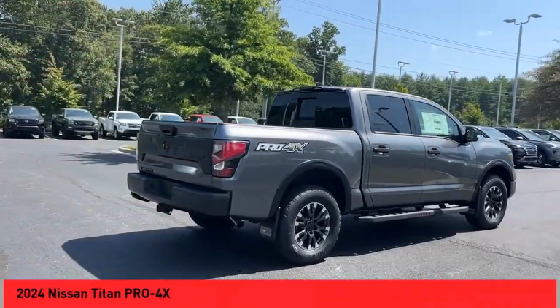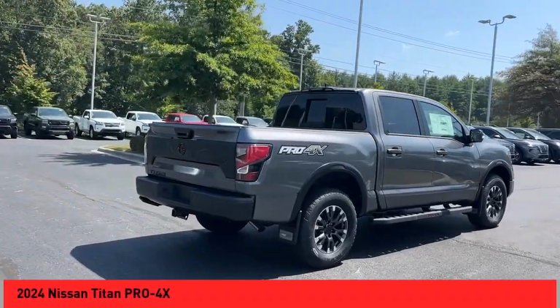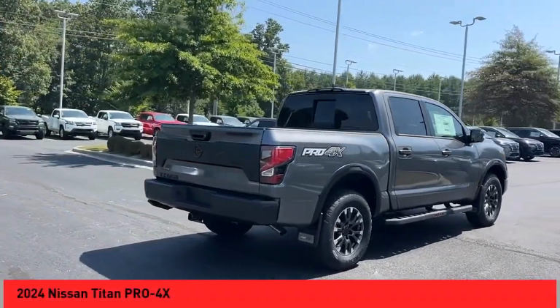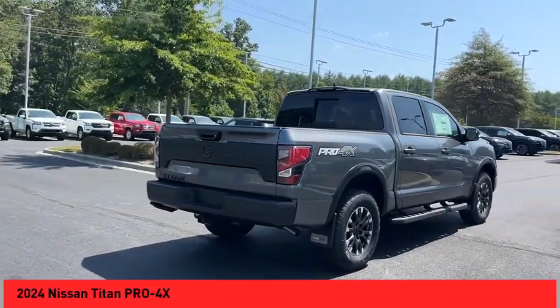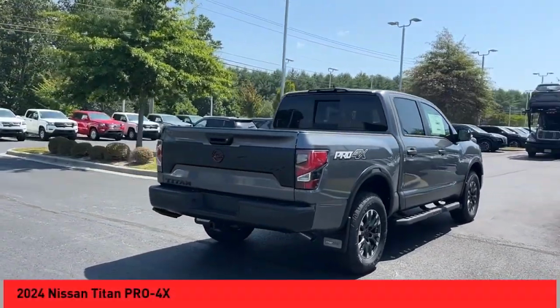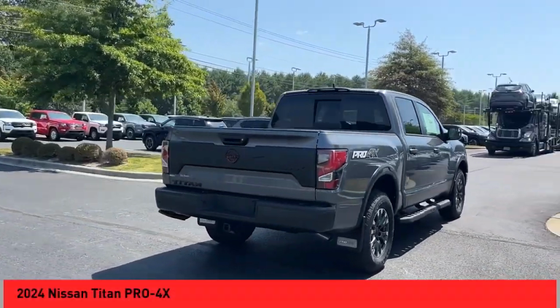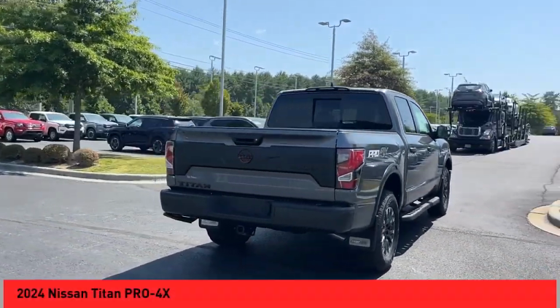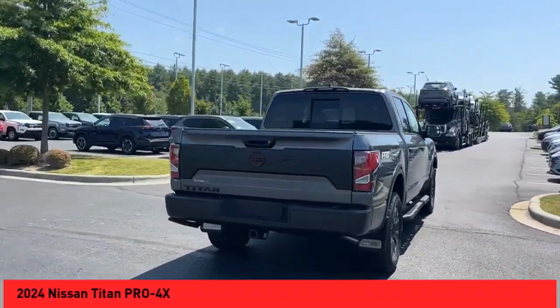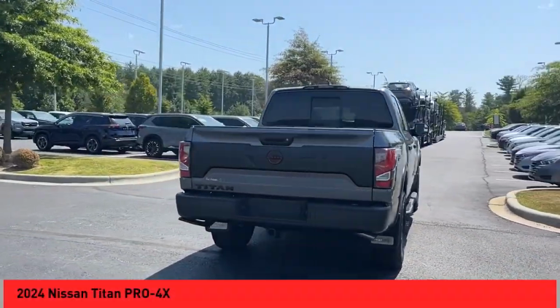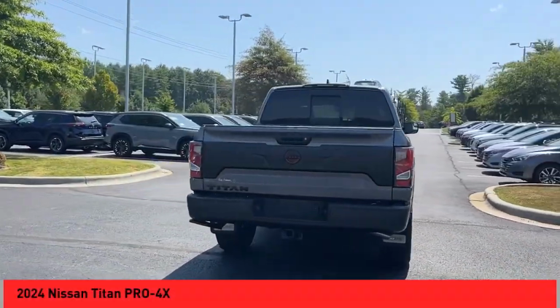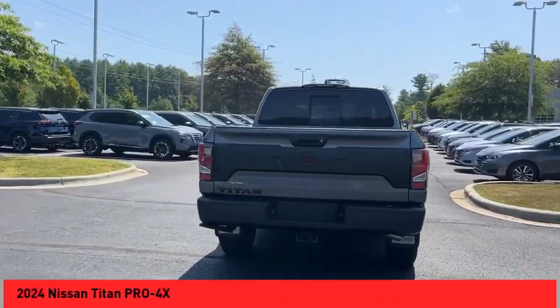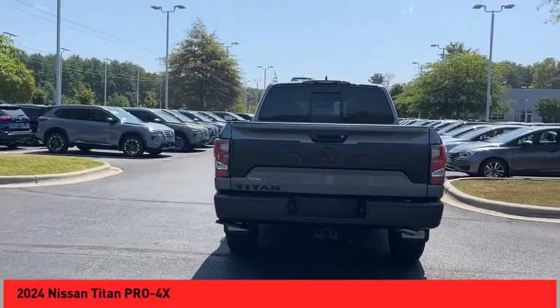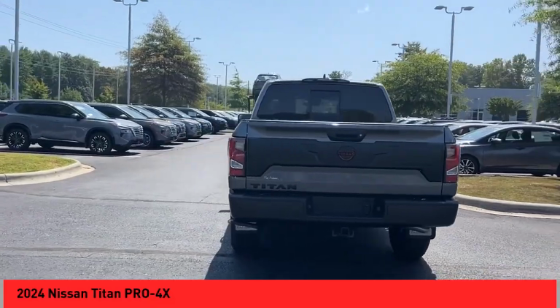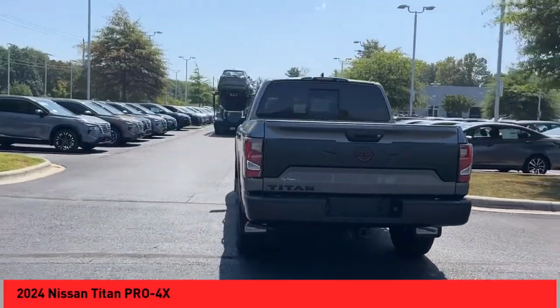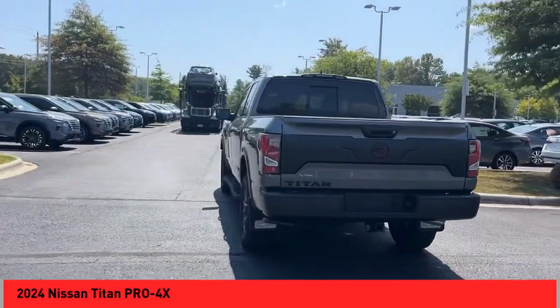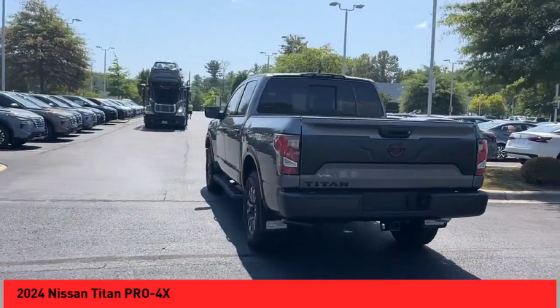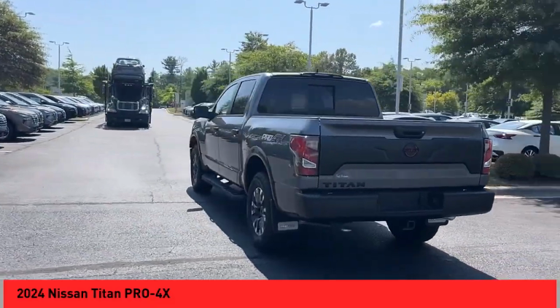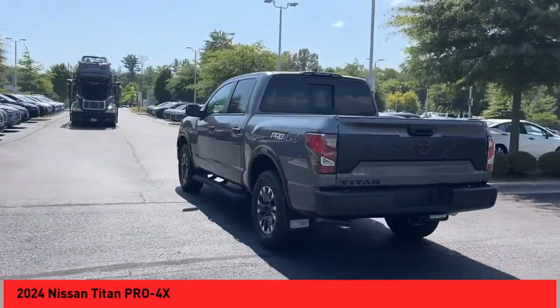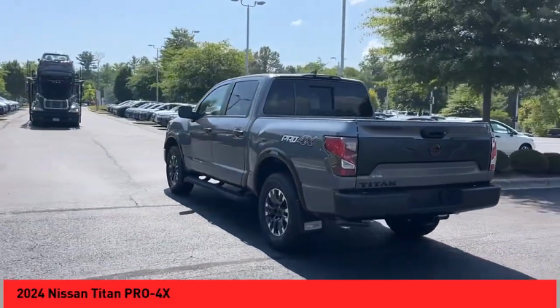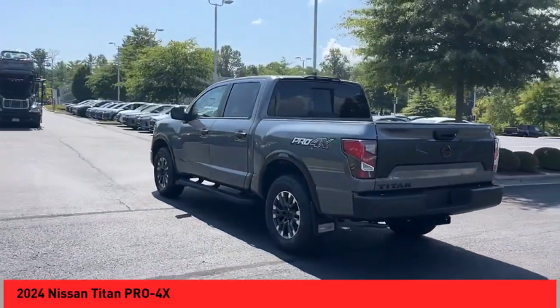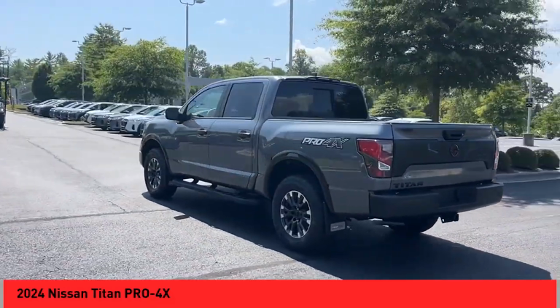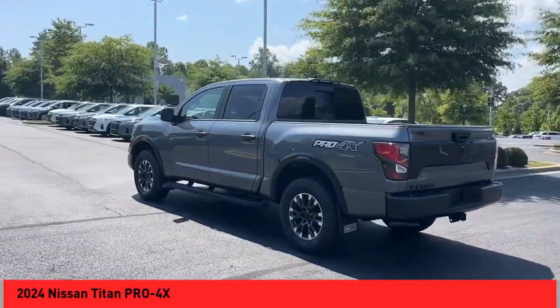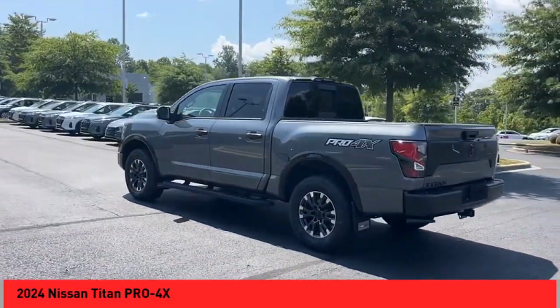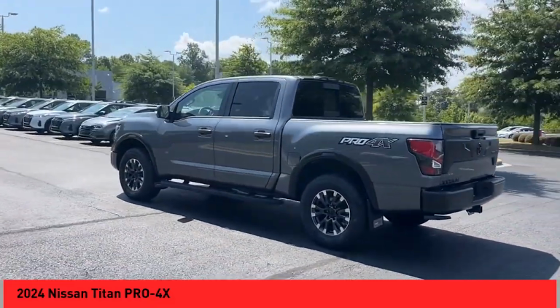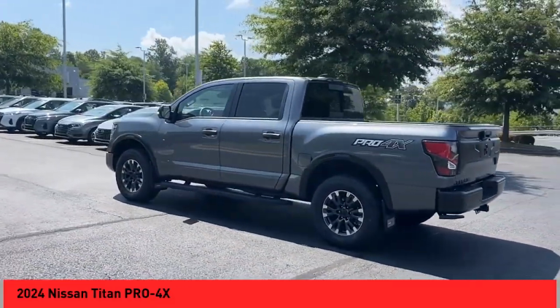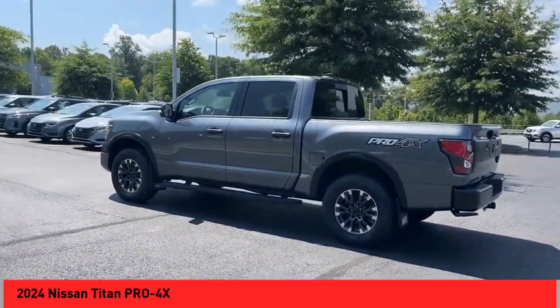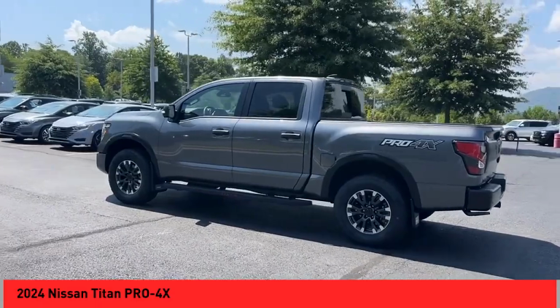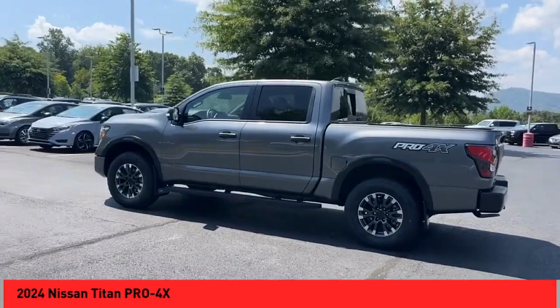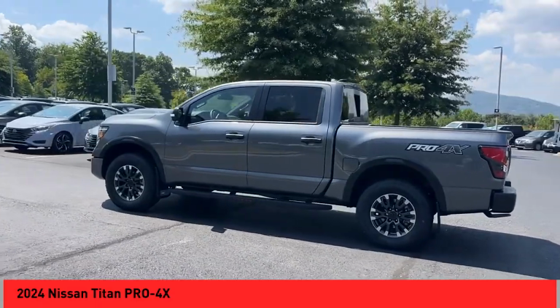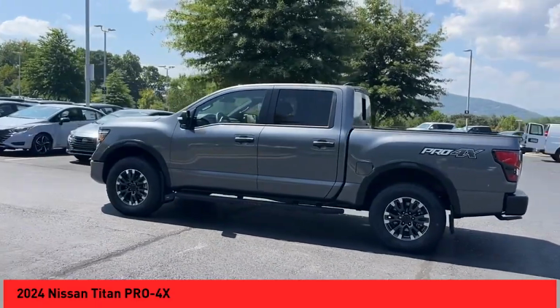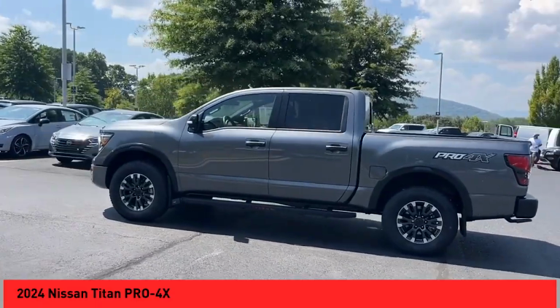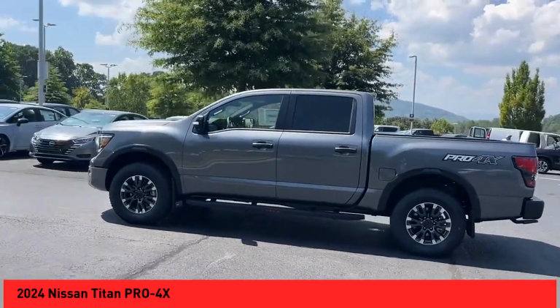You are going to love the 2024 Titan. The Titan houses the Endurance V8 engine, the largest standard truck engine in its class. But the benefits don't stop there.